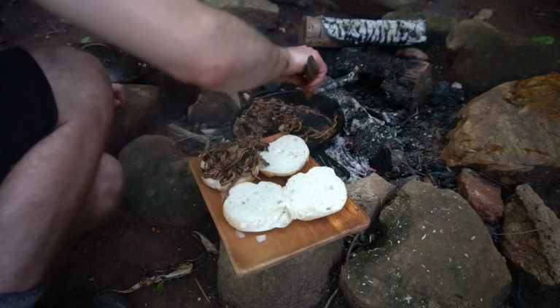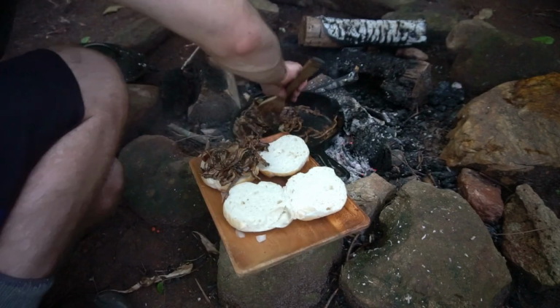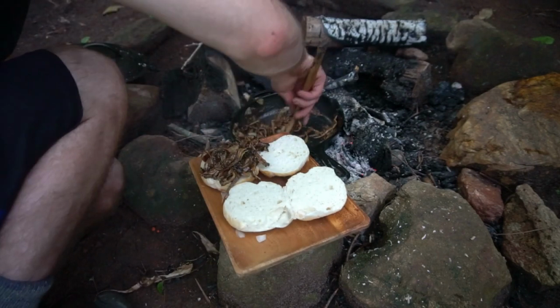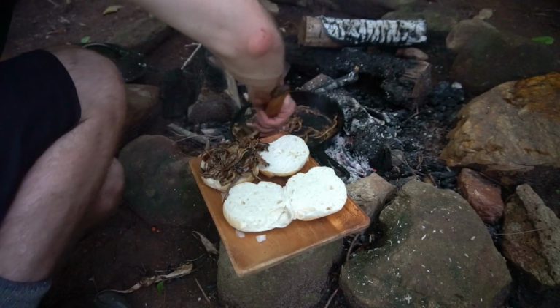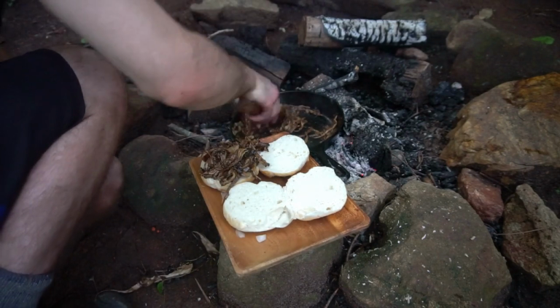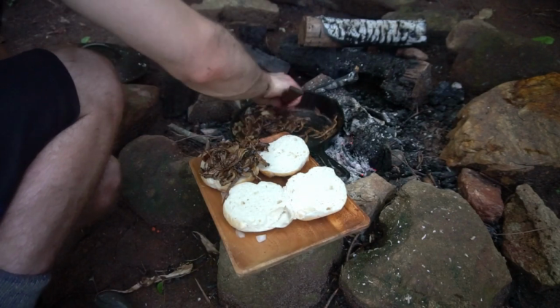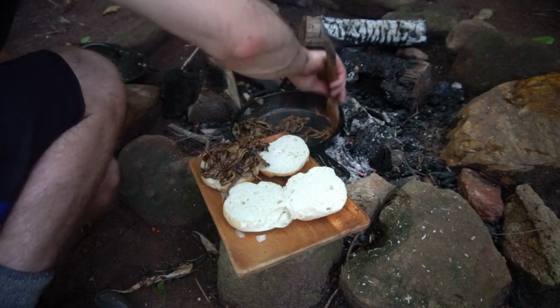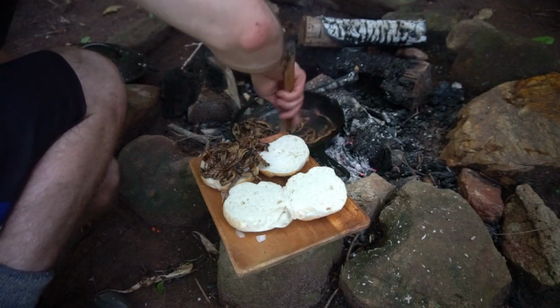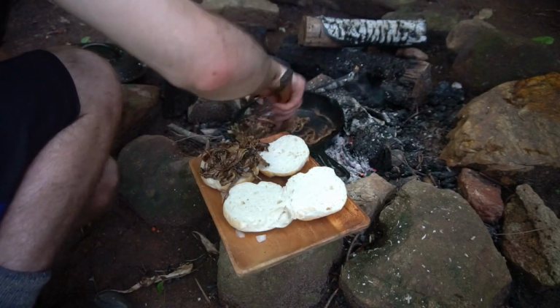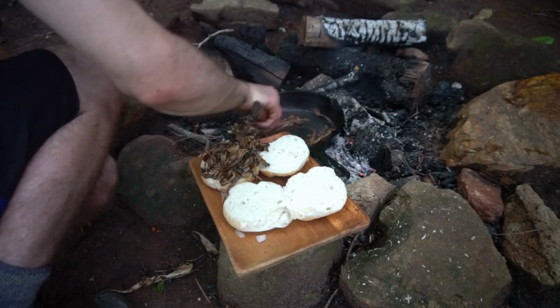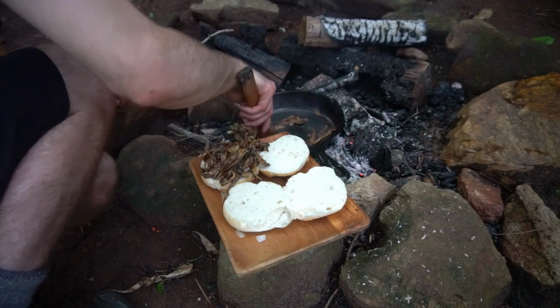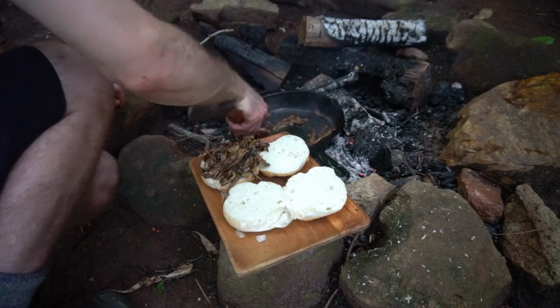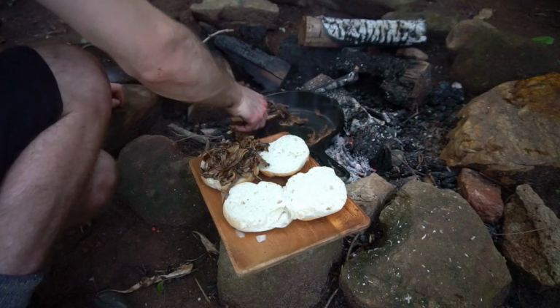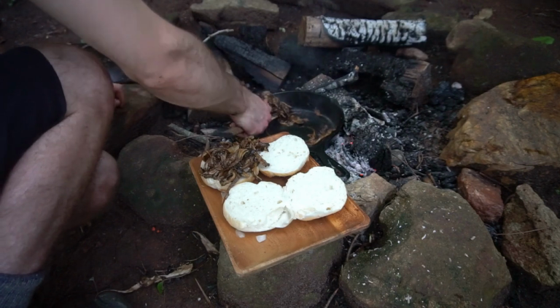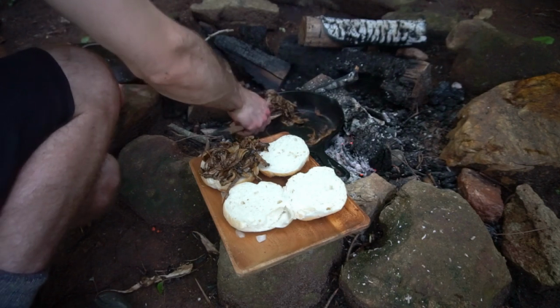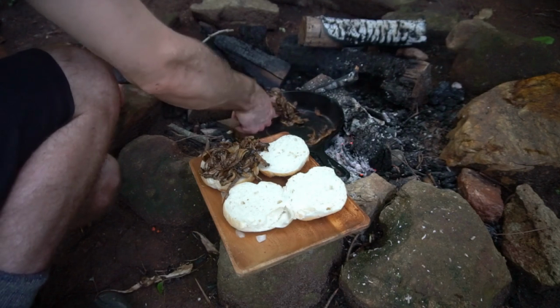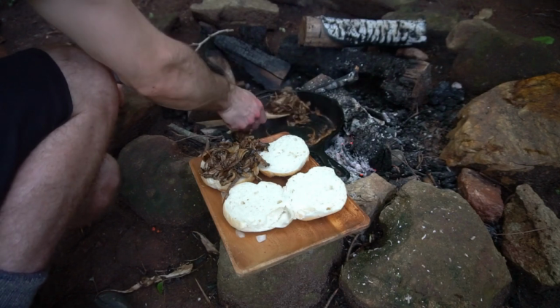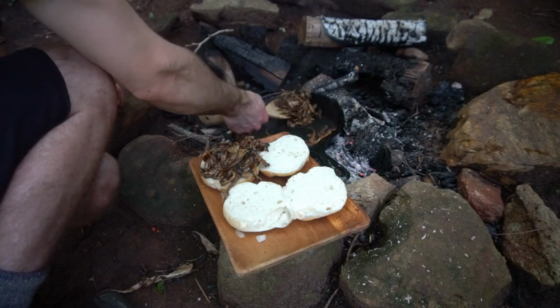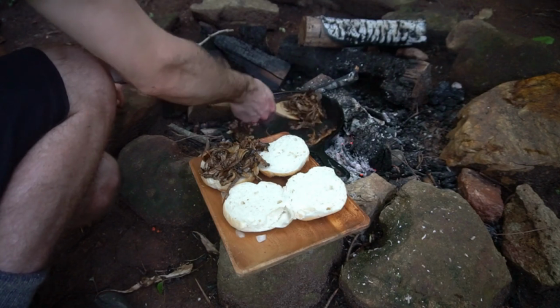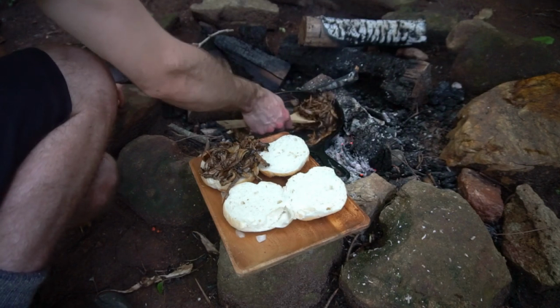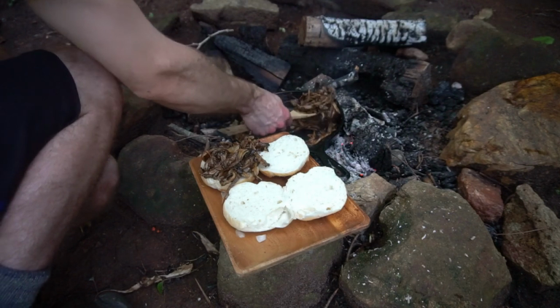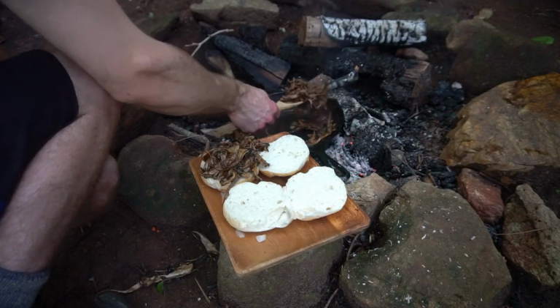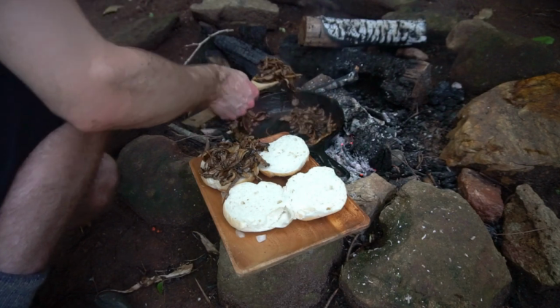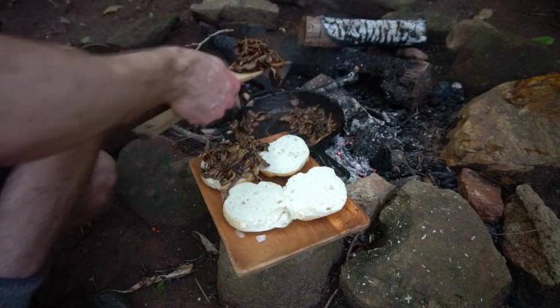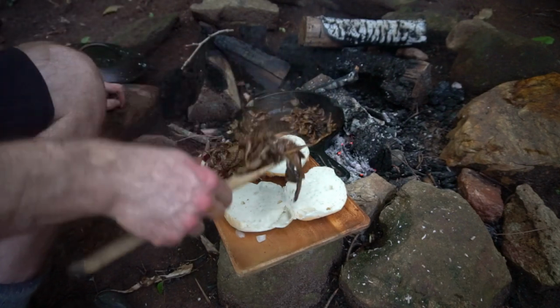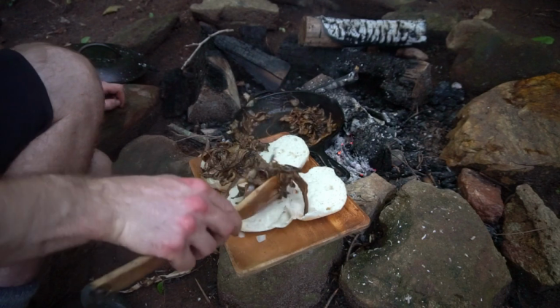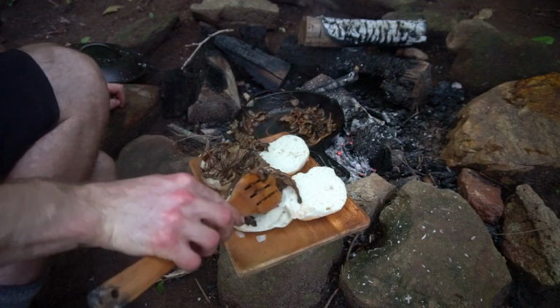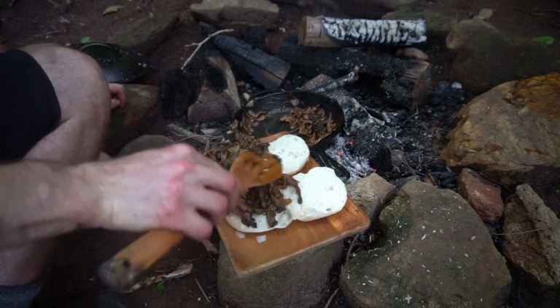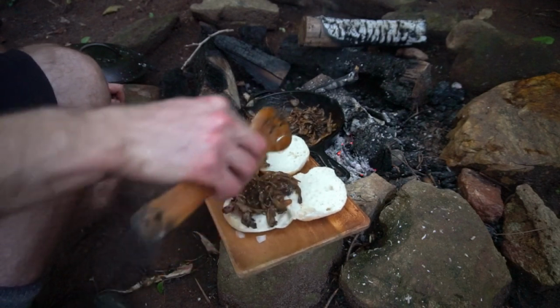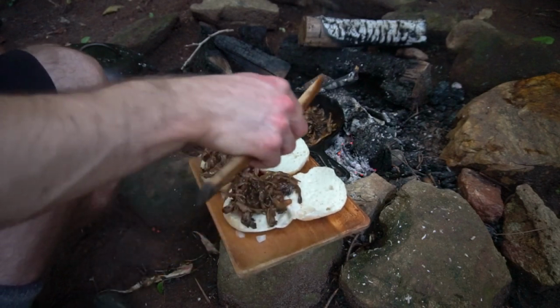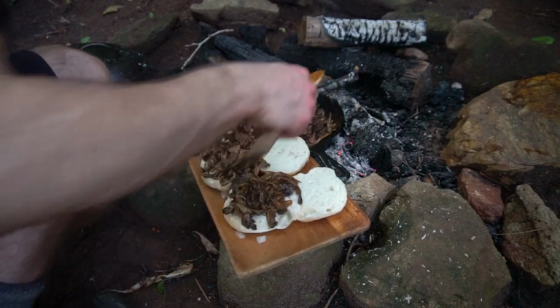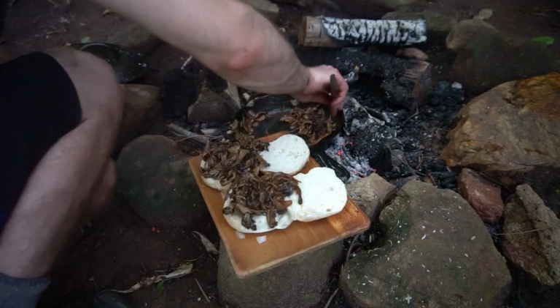The flavor of this dish was remarkably similar to pulled pork, the major difference being how chewy it was. It gave my jaws a workout for sure.